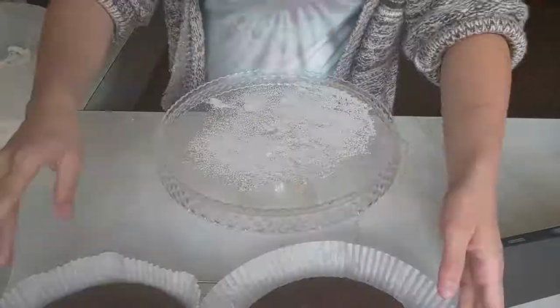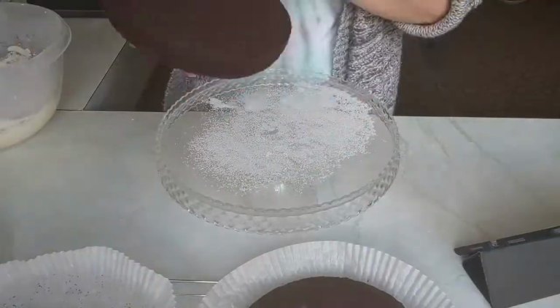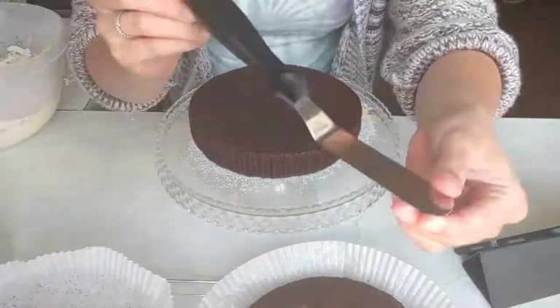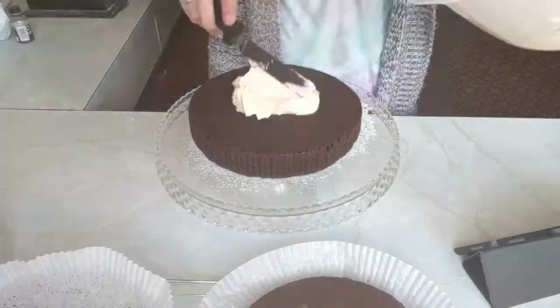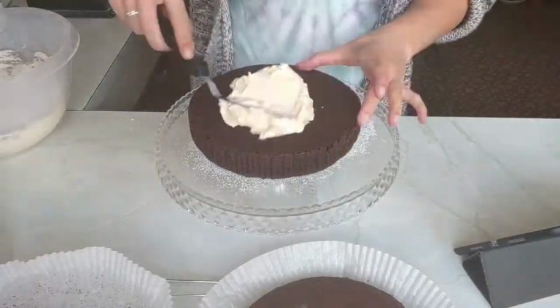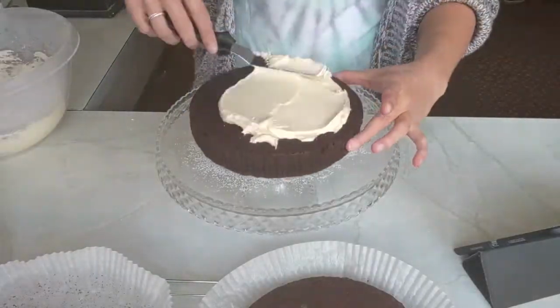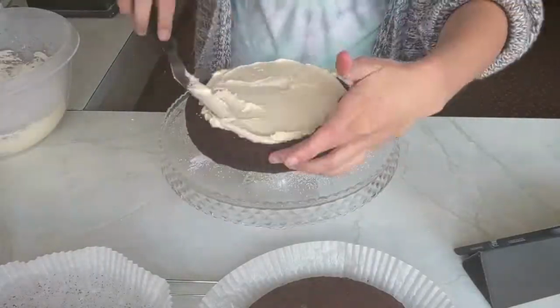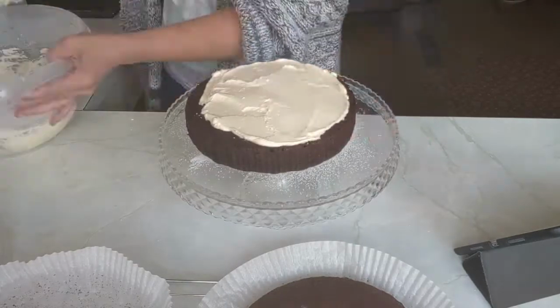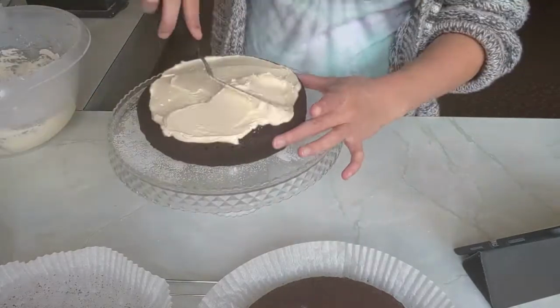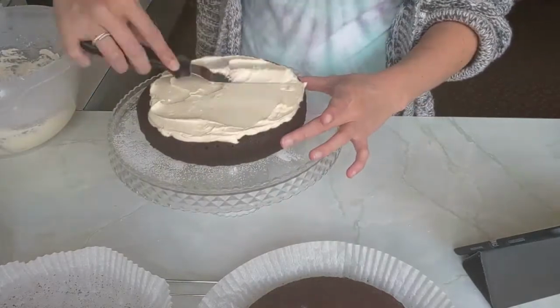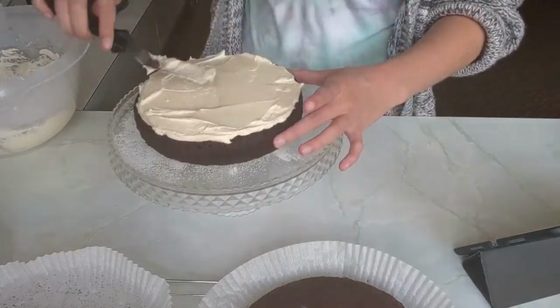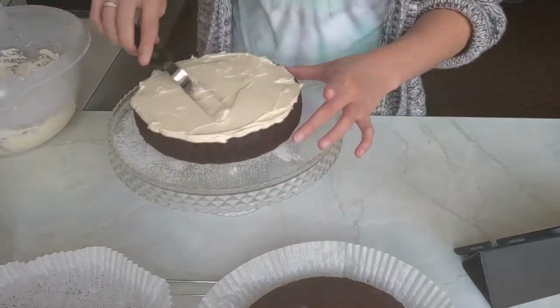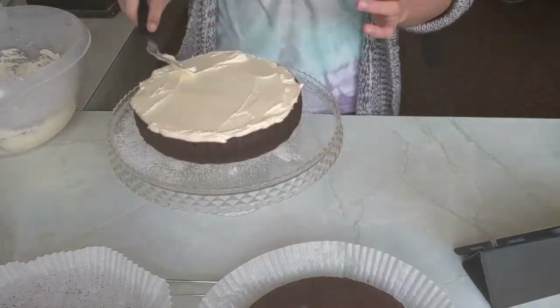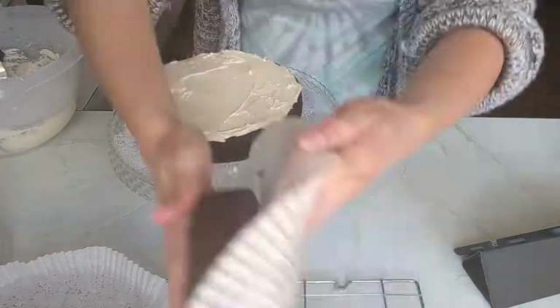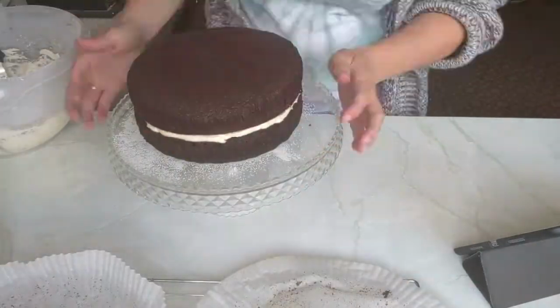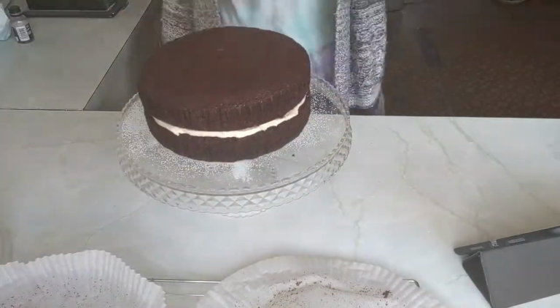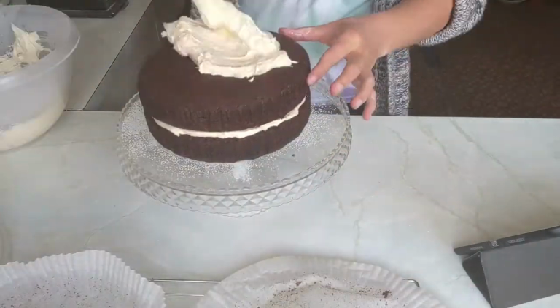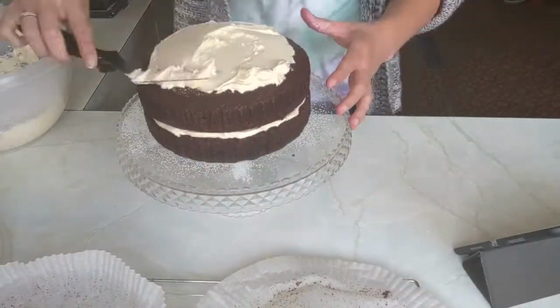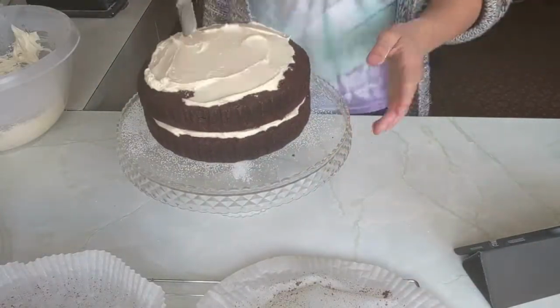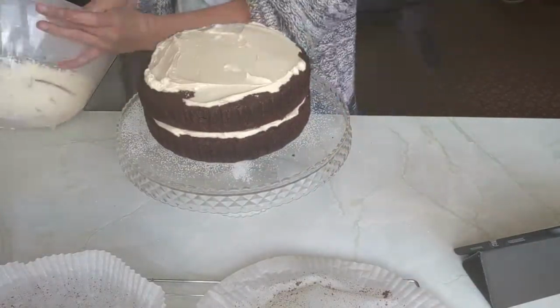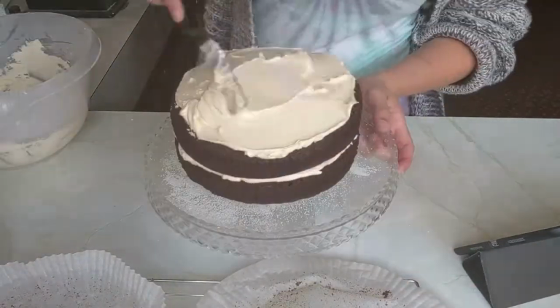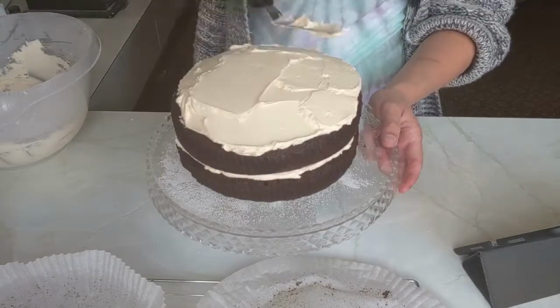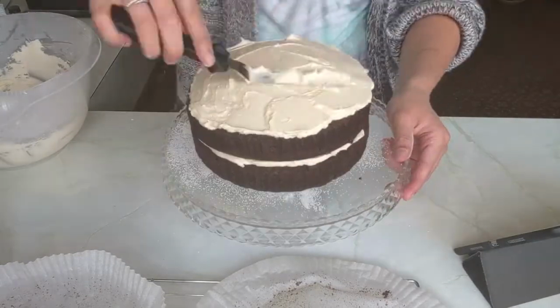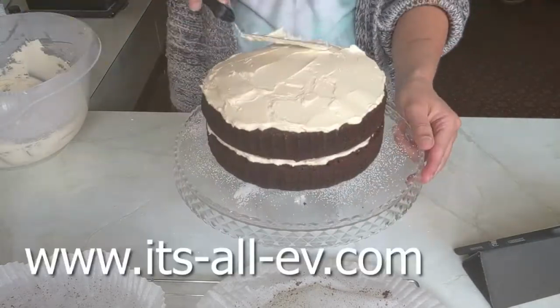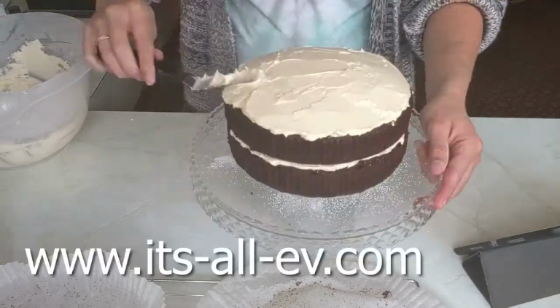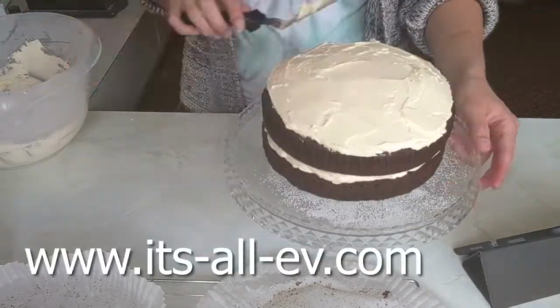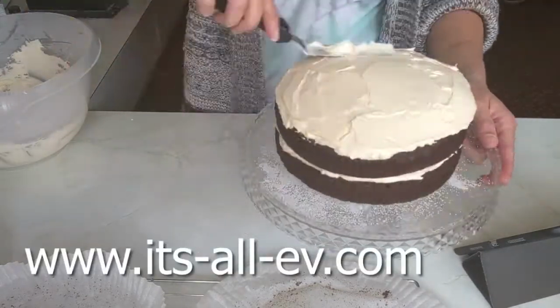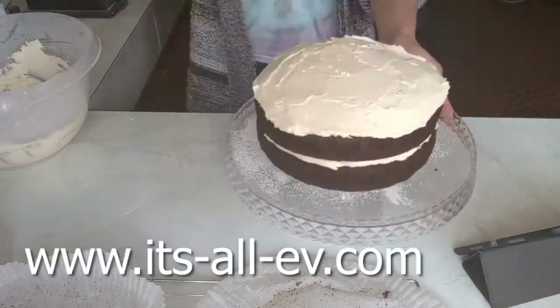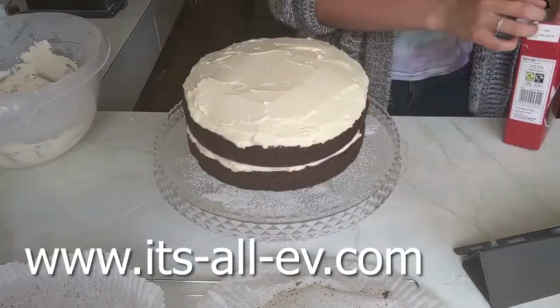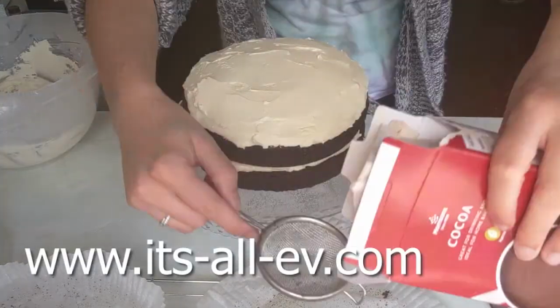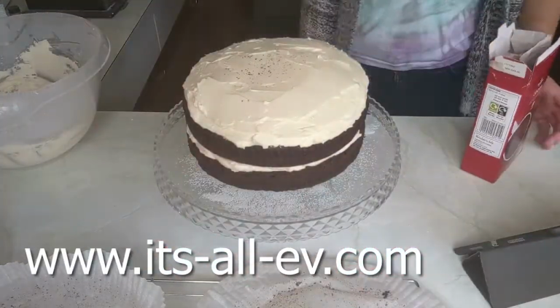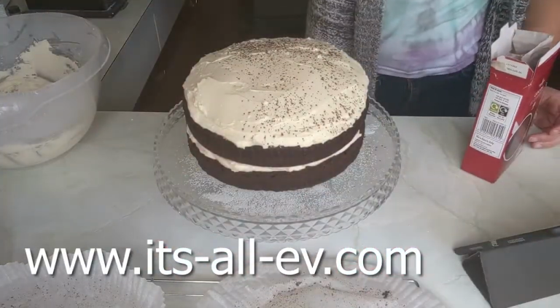Now it is time to assemble the cake. Like I said before, this is just a base recipe — you can really decorate it how you like. Check out my website for the written recipe, and on there I also have a chocolate icing recipe if you'd rather that.